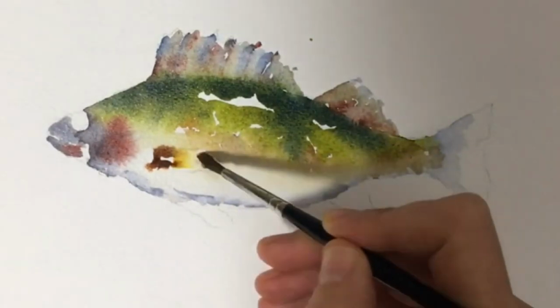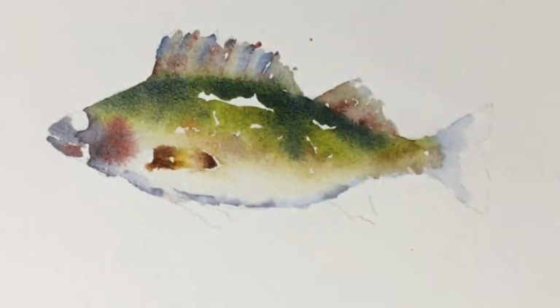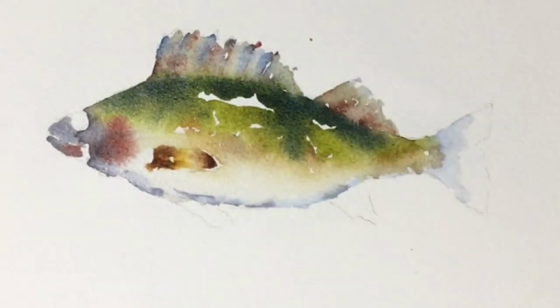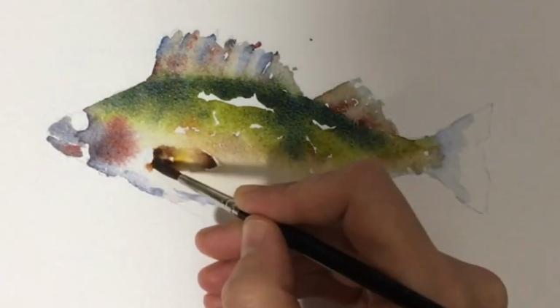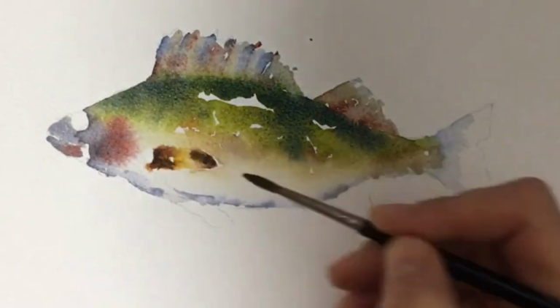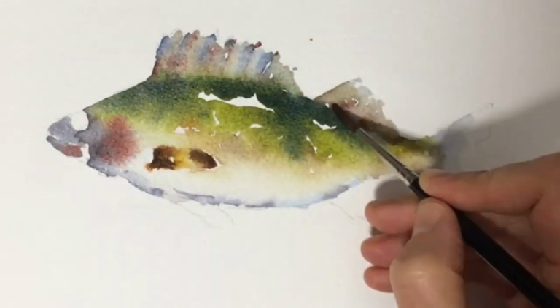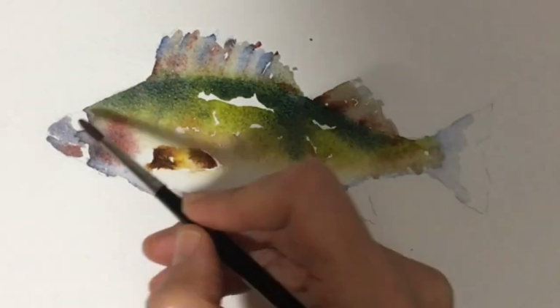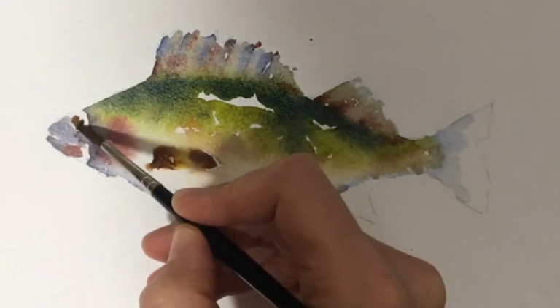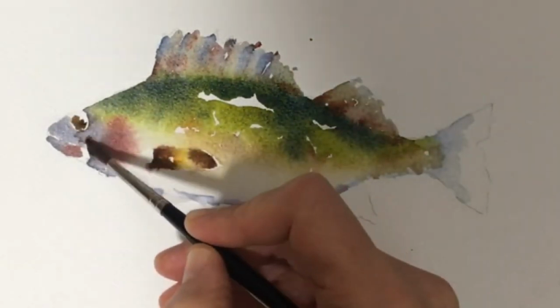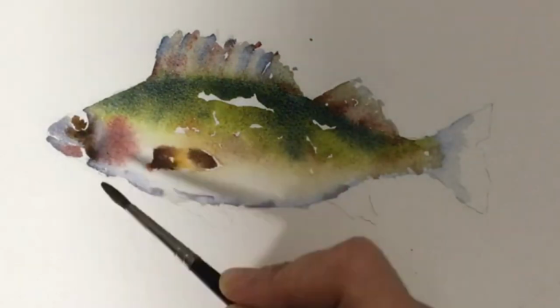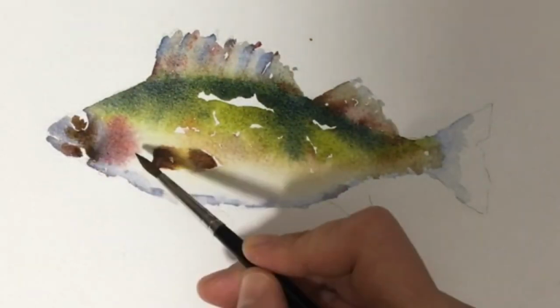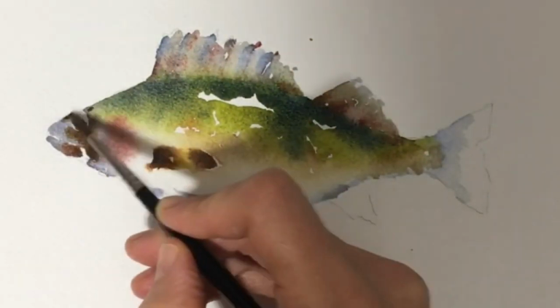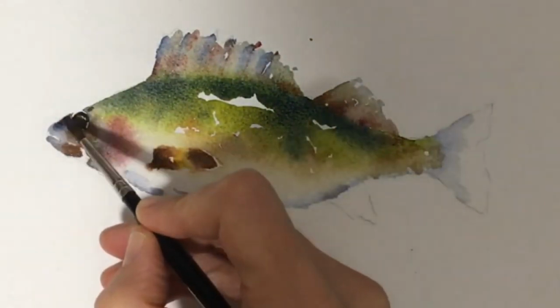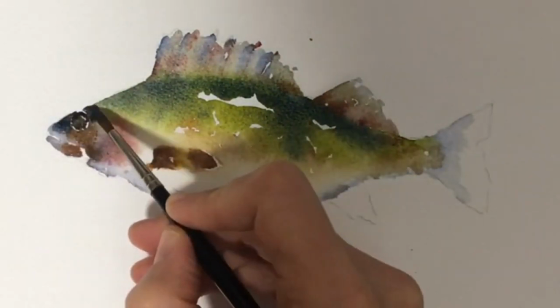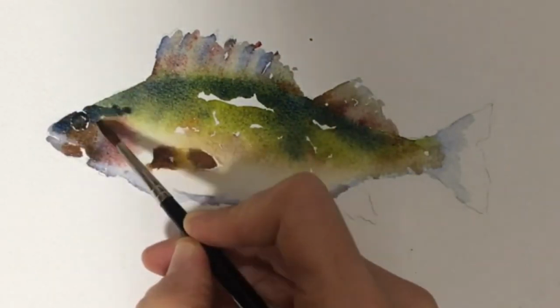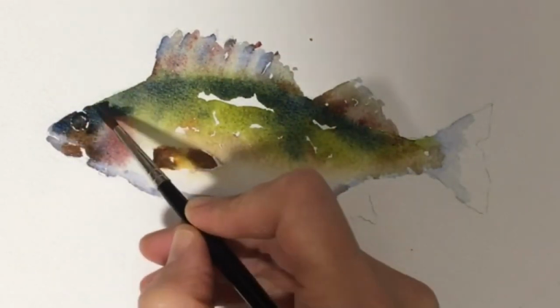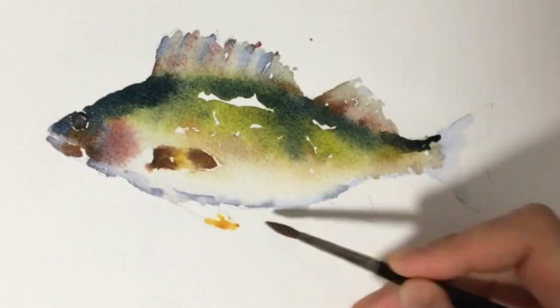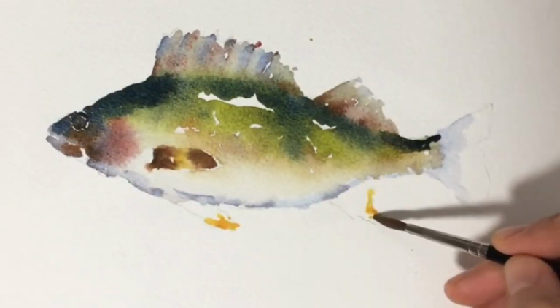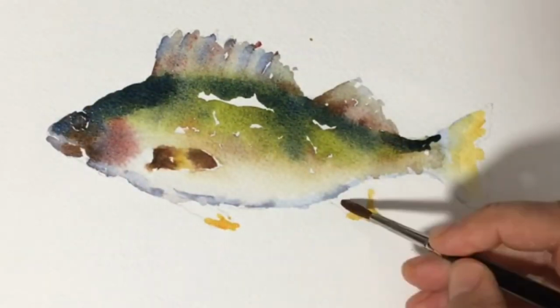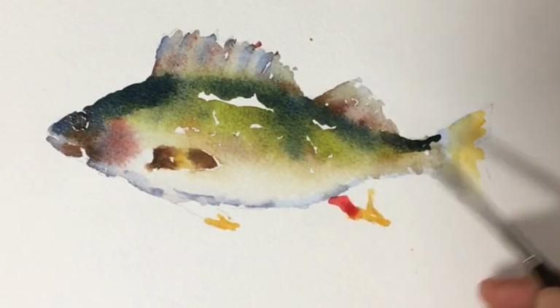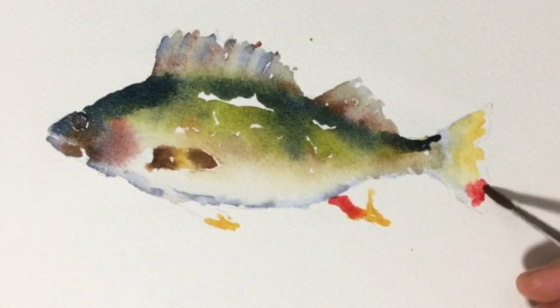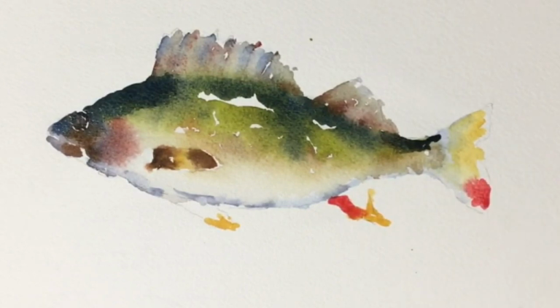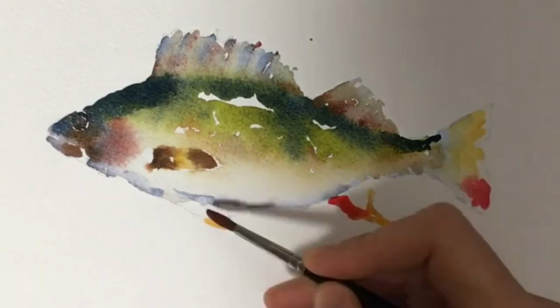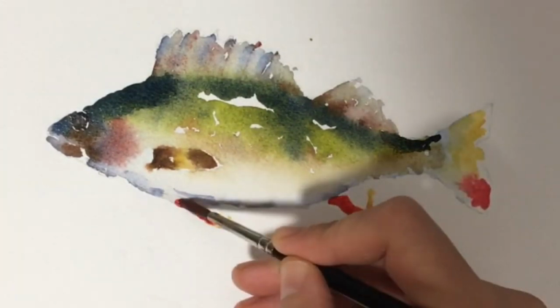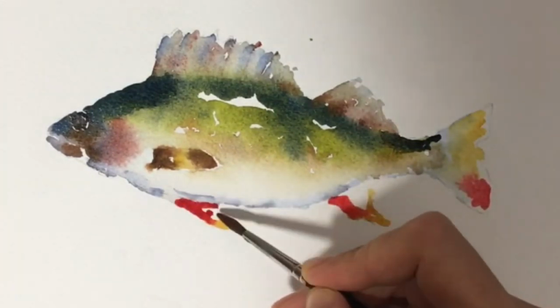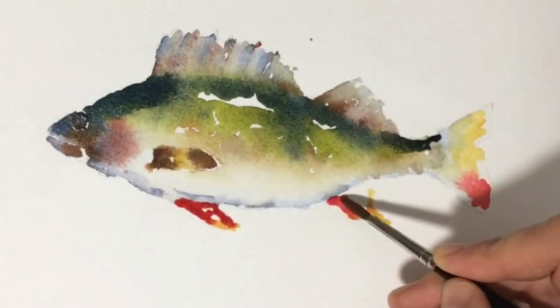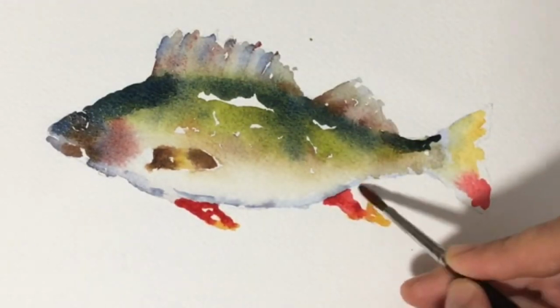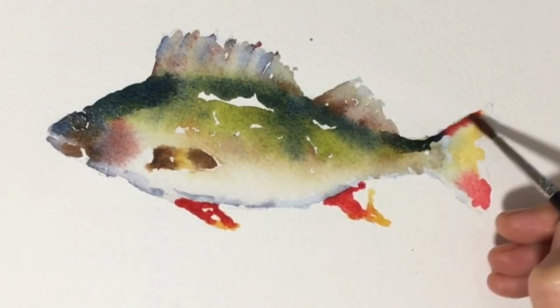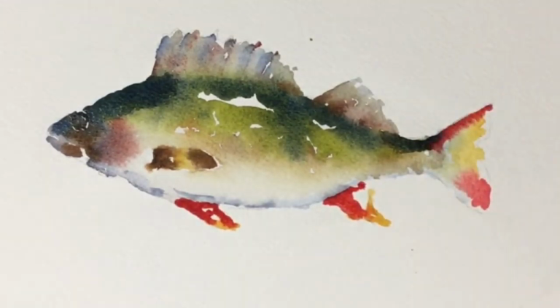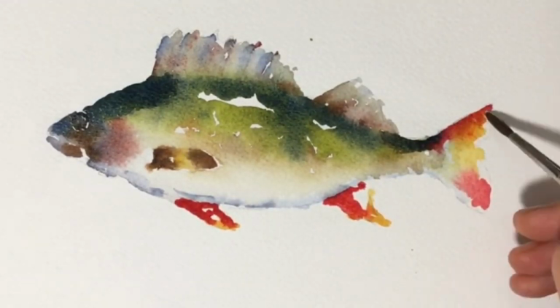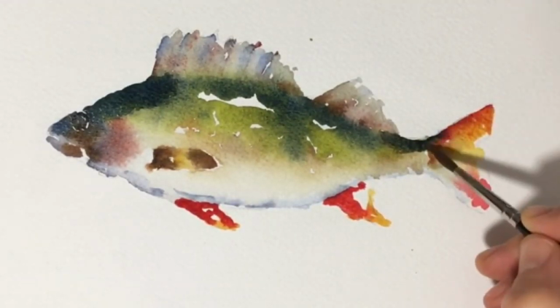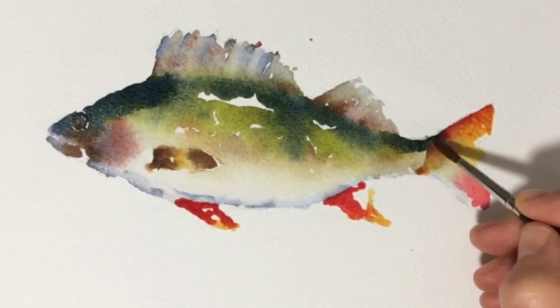While the paper was still wet I went in with a darker and thicker mix of French ultramarine and quinacridone gold. The wetness of the paper makes the paint spread a bit.